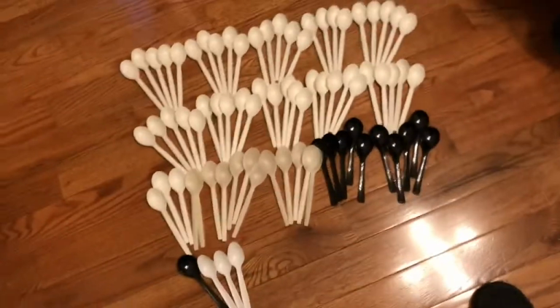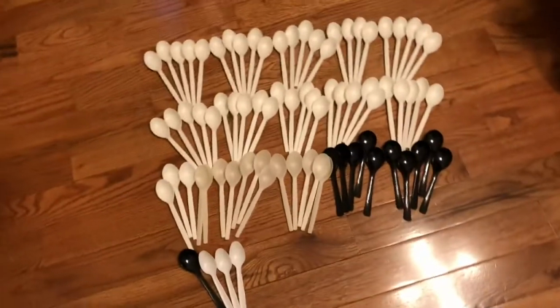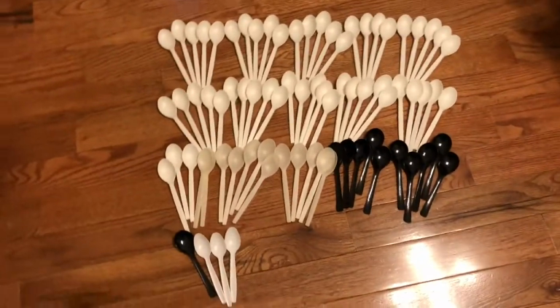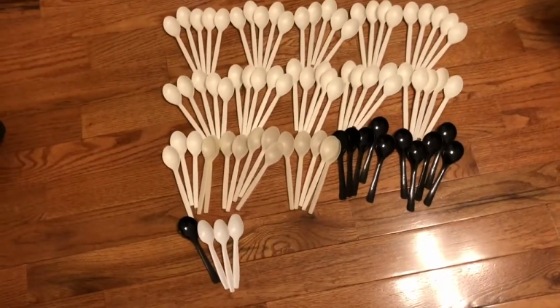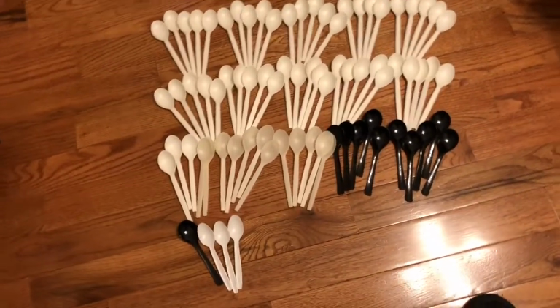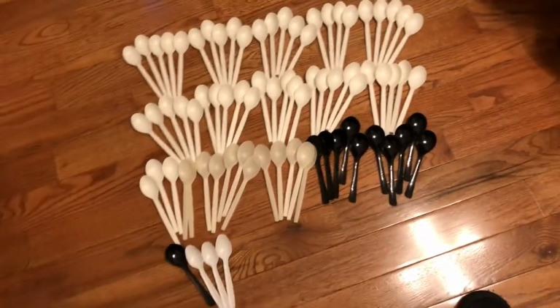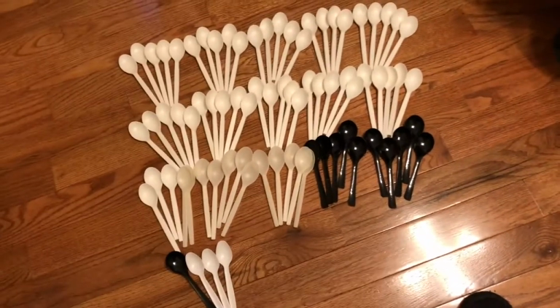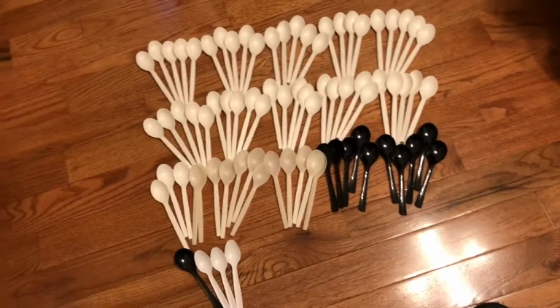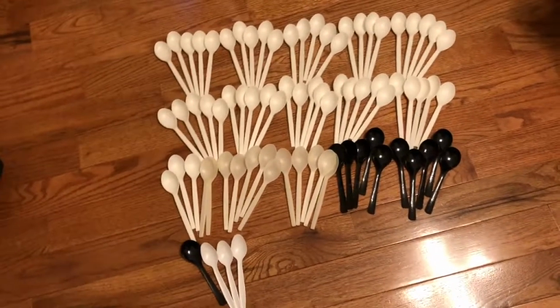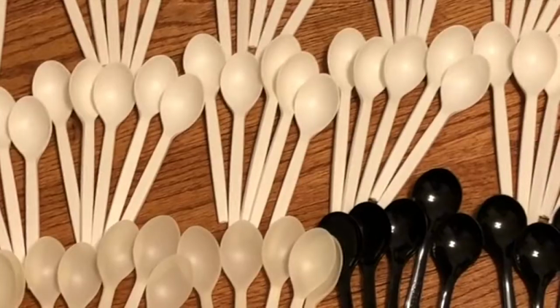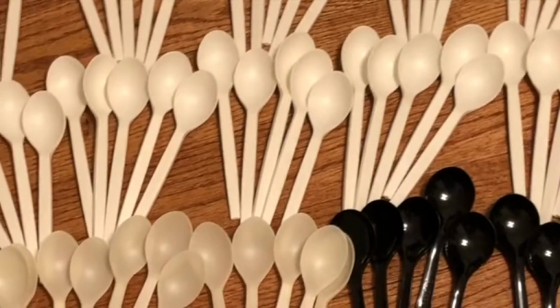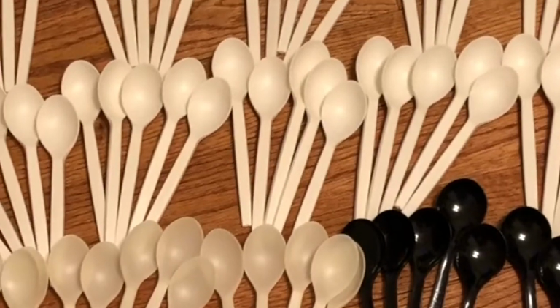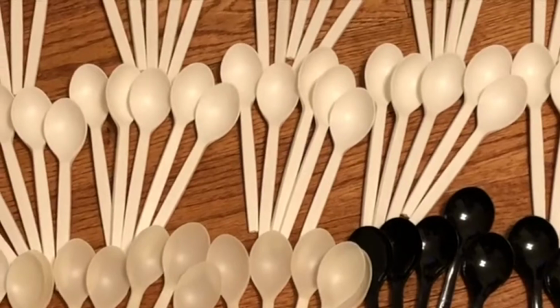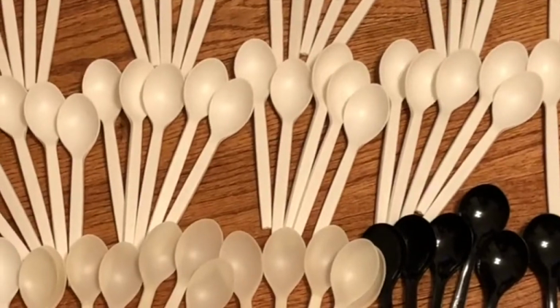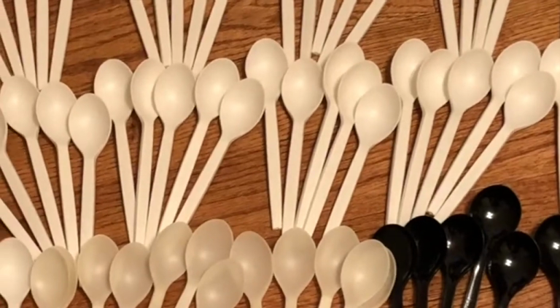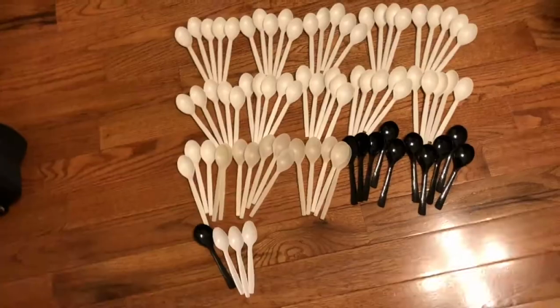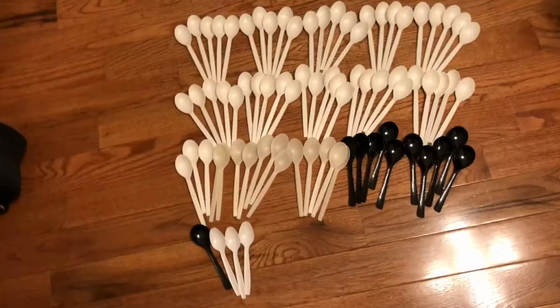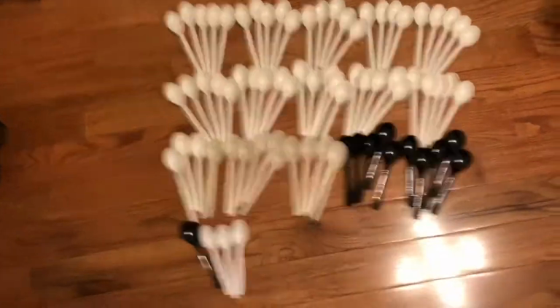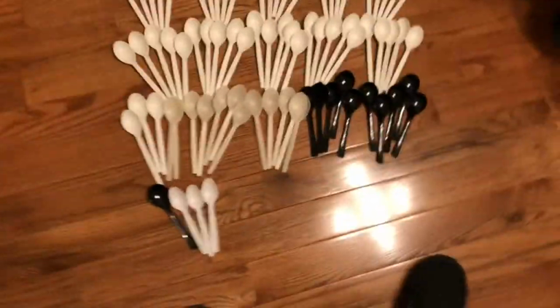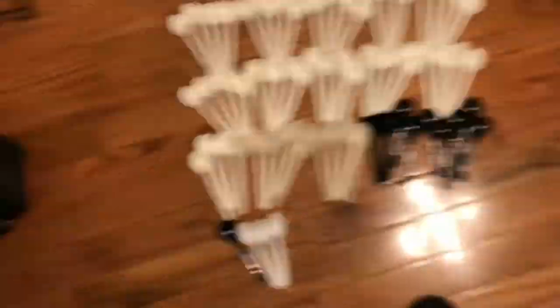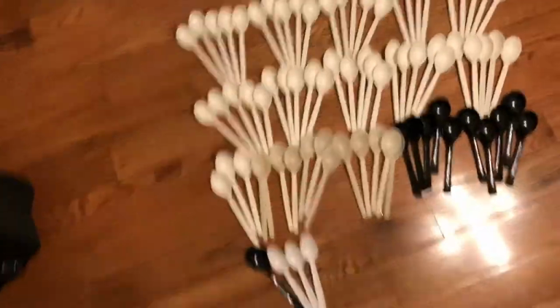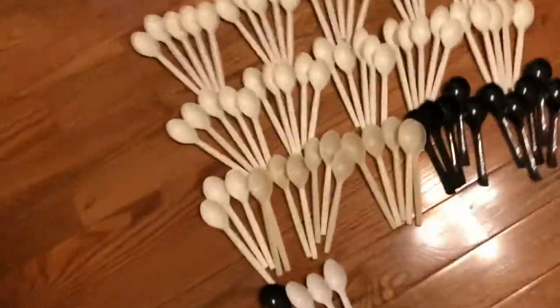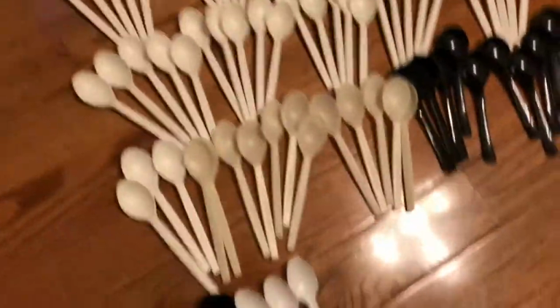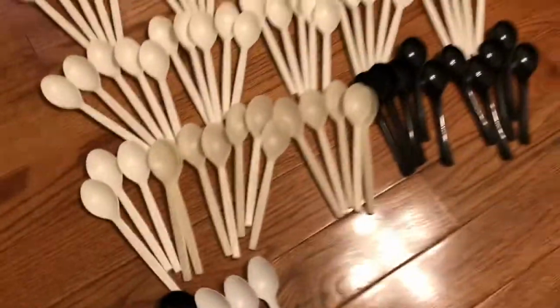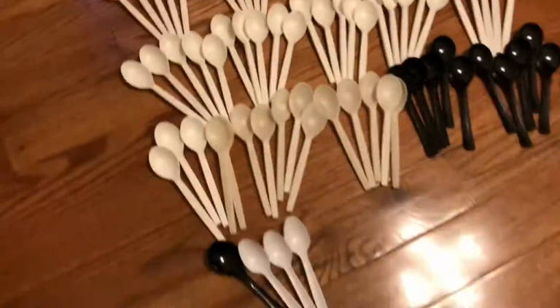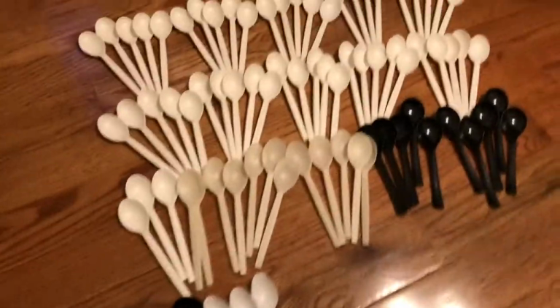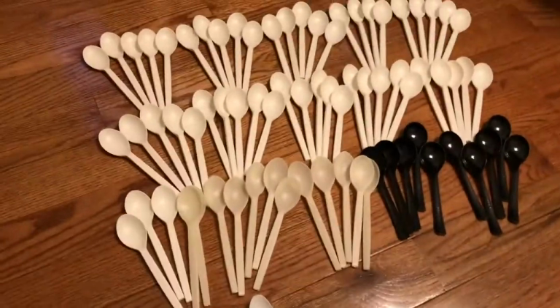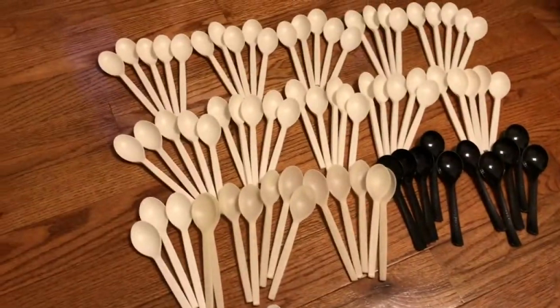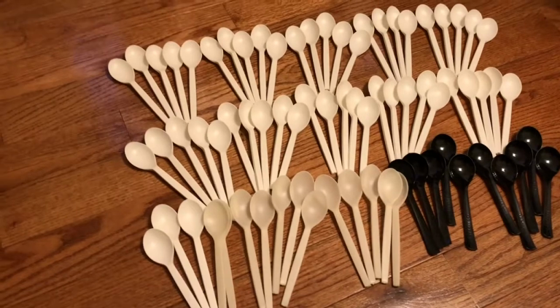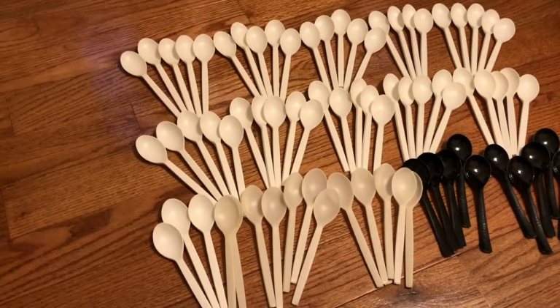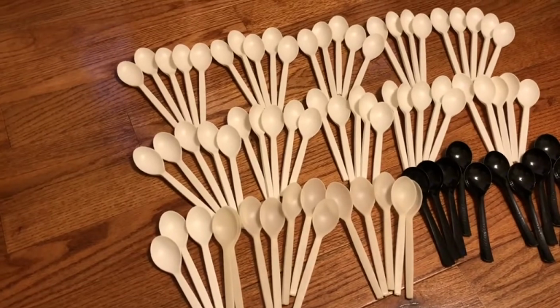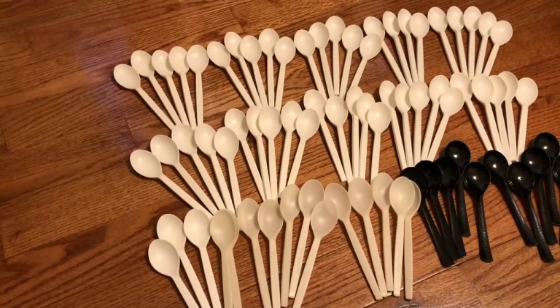Alright, this is a pretty good turnout. We got 79 spoons — 79 whole entire plastic spoons.